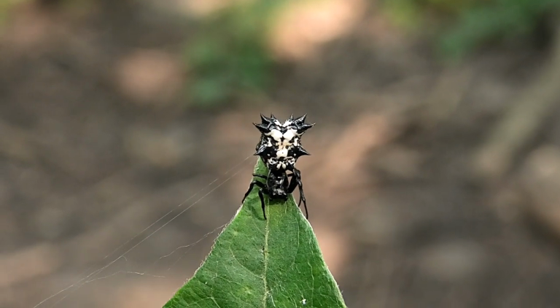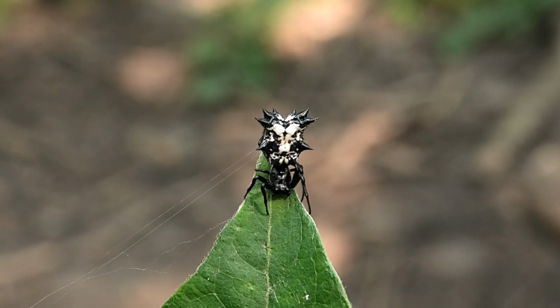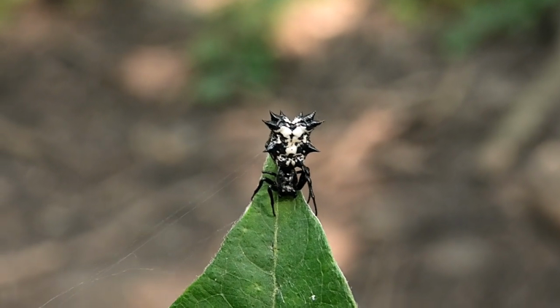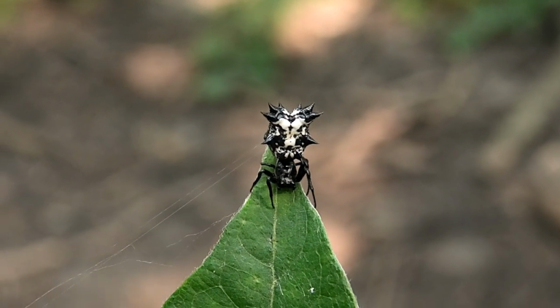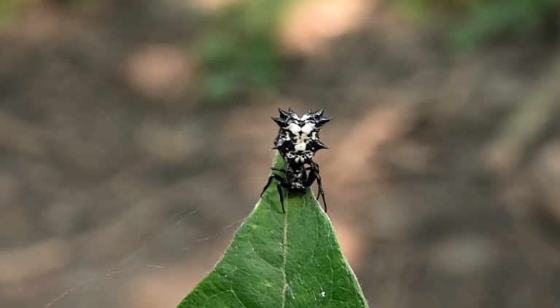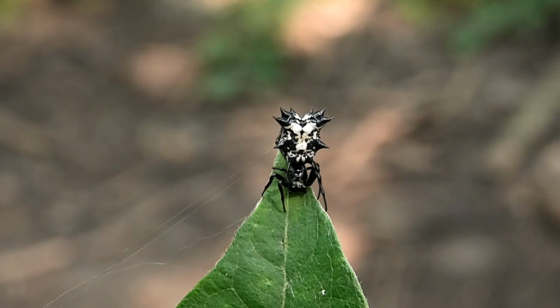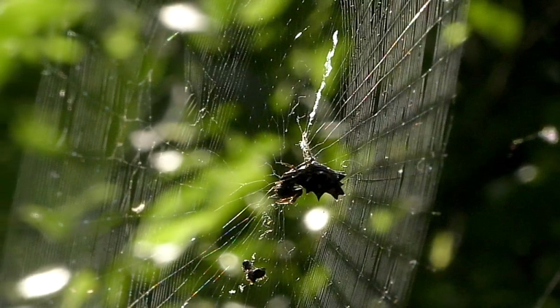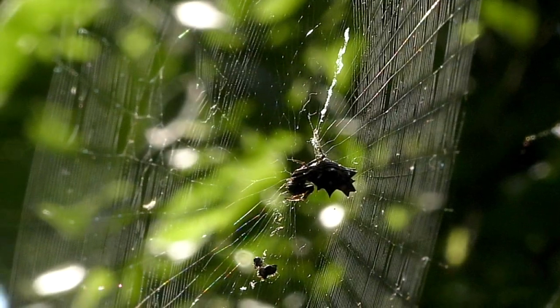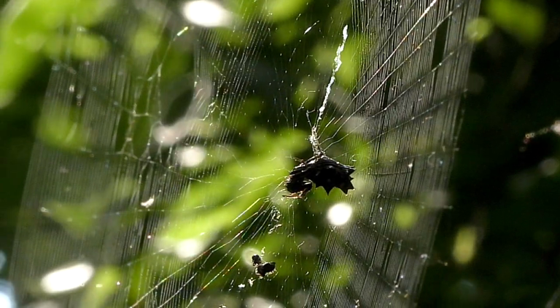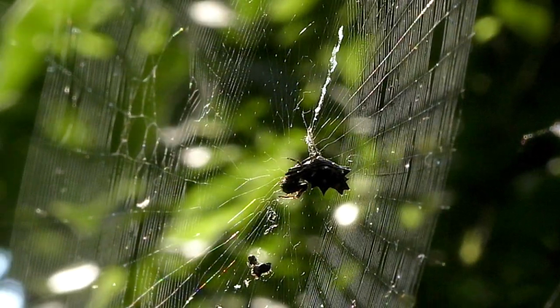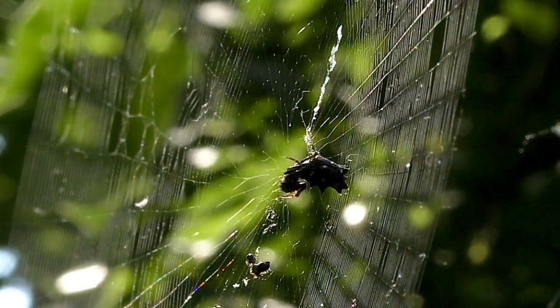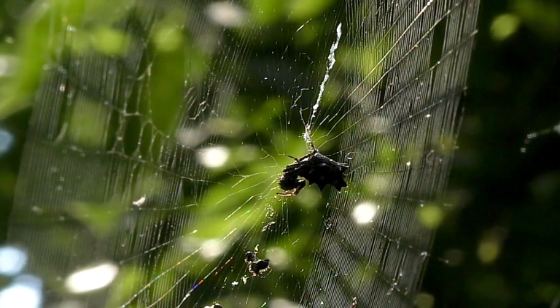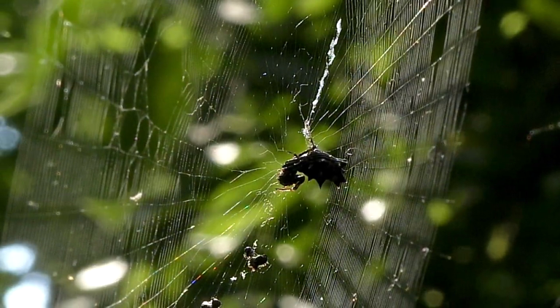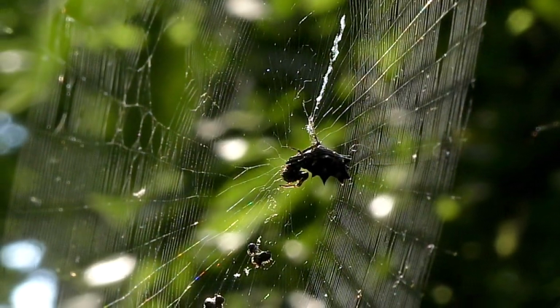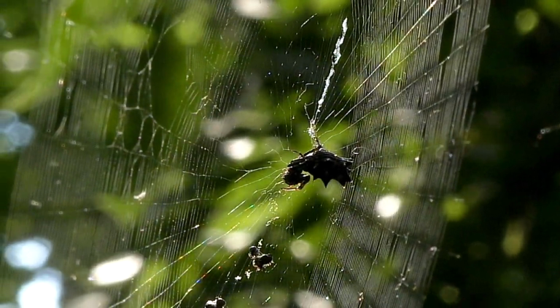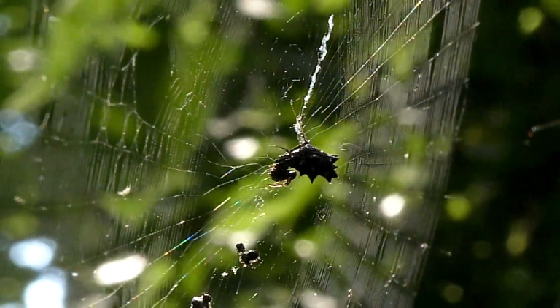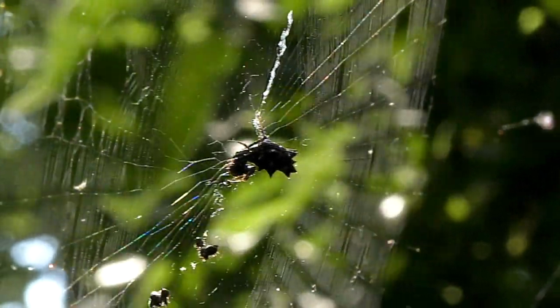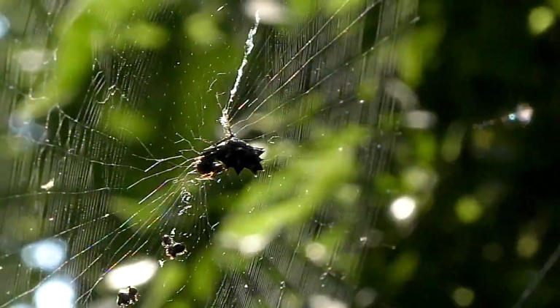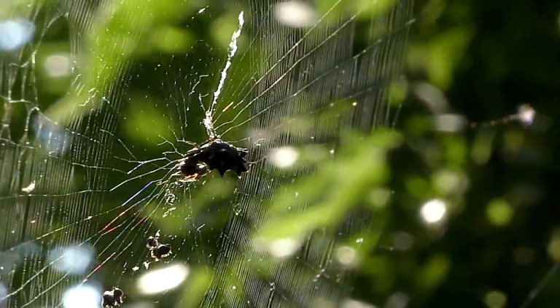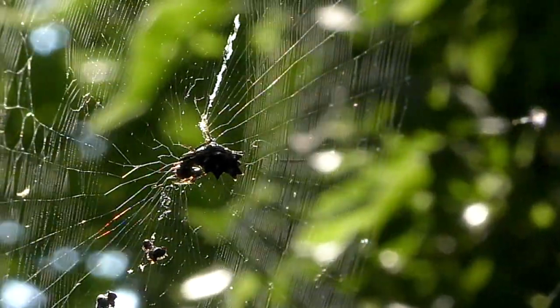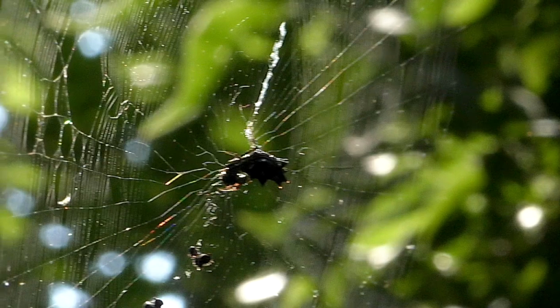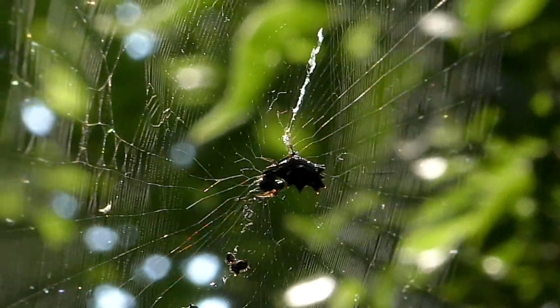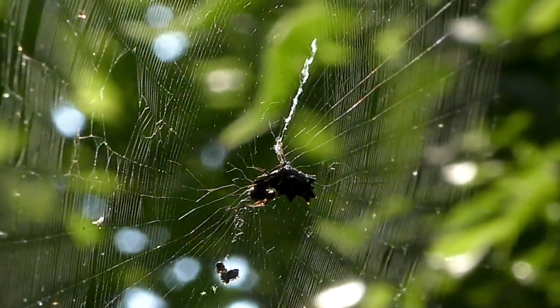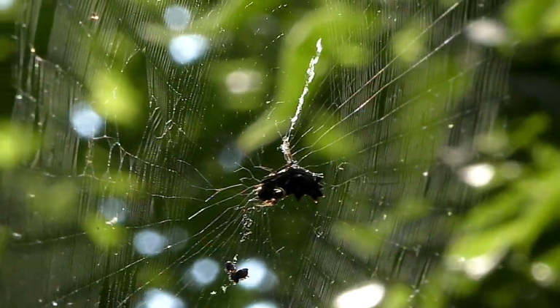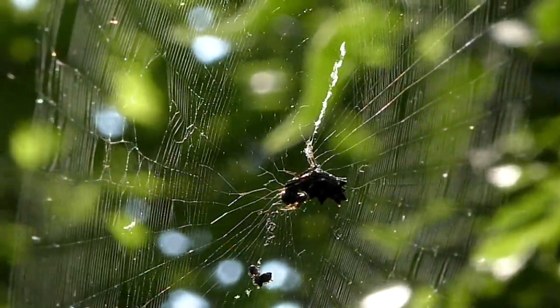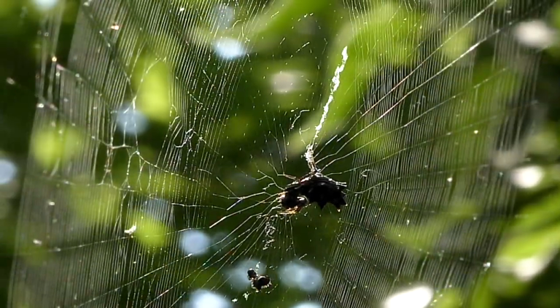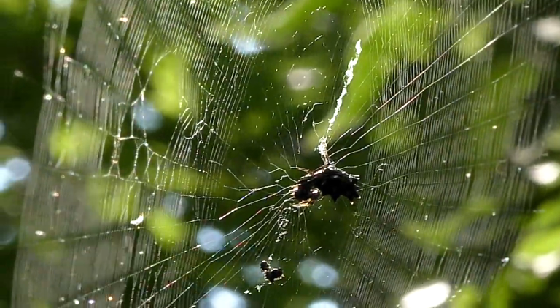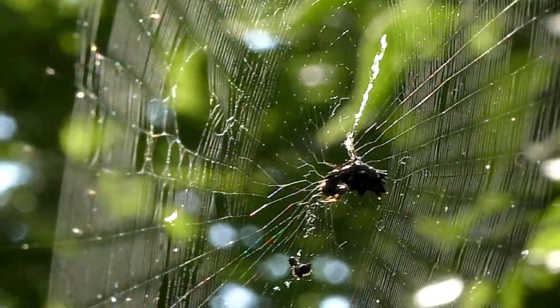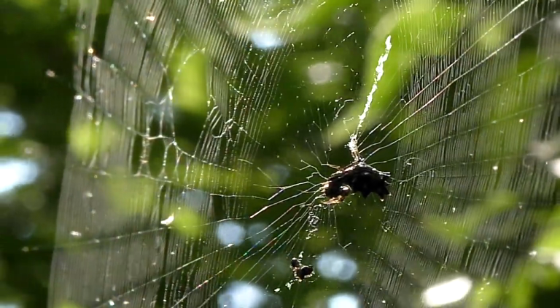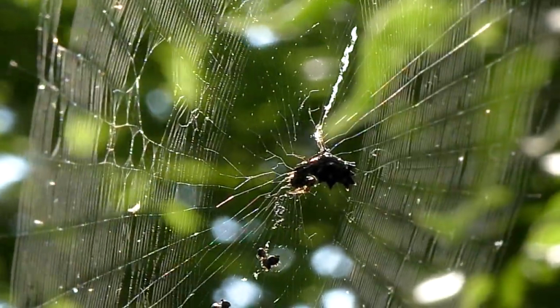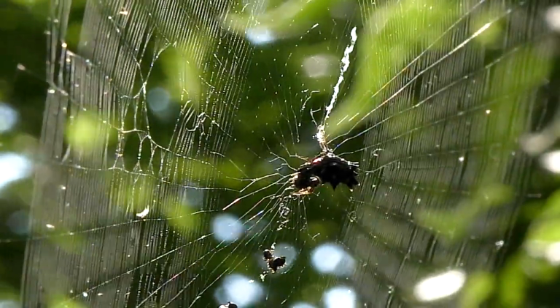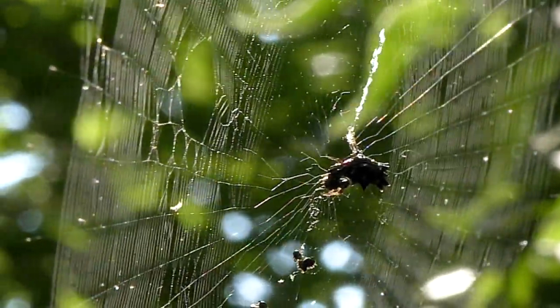It lives in a web often strung at eye level across woodland trails. That's an annoyance to hikers, but the spiders are completely harmless to humans.